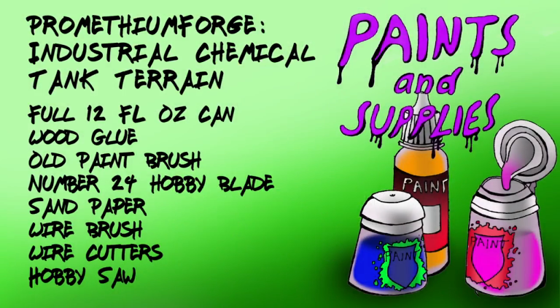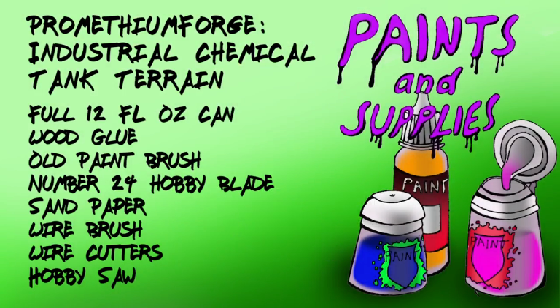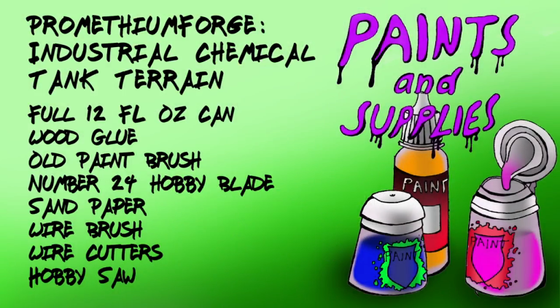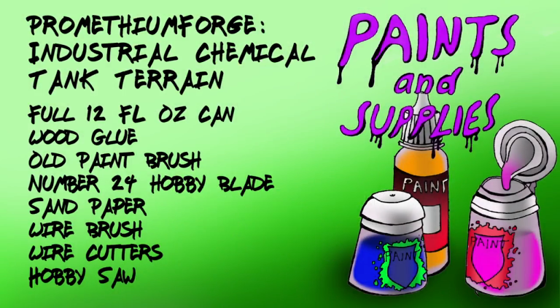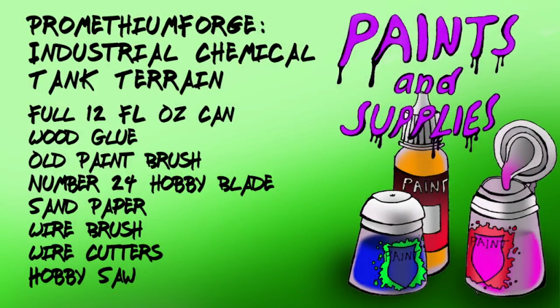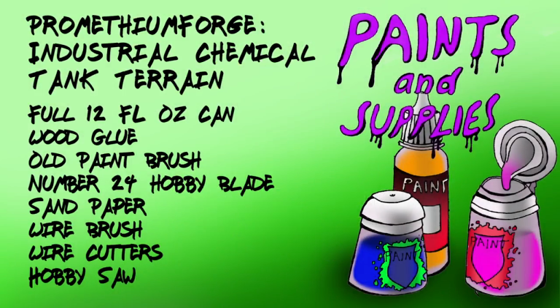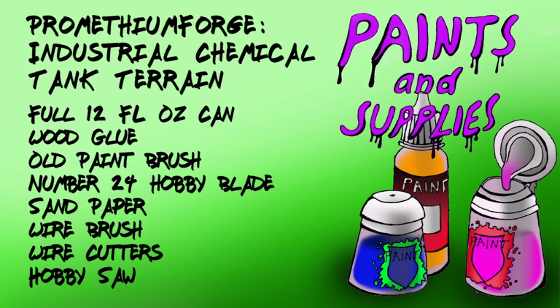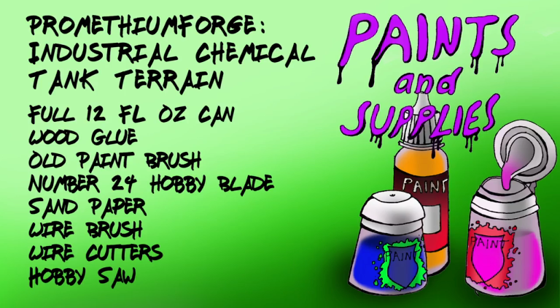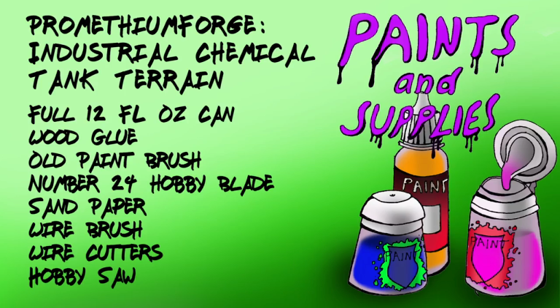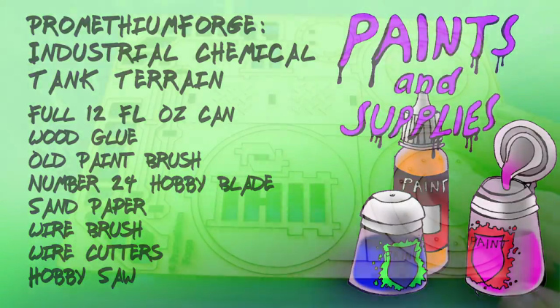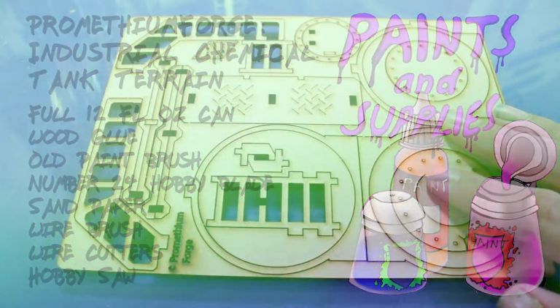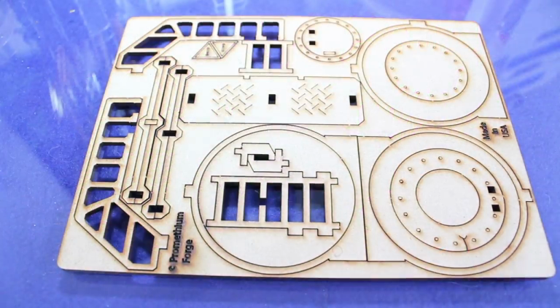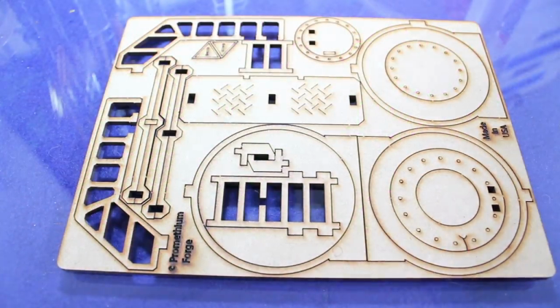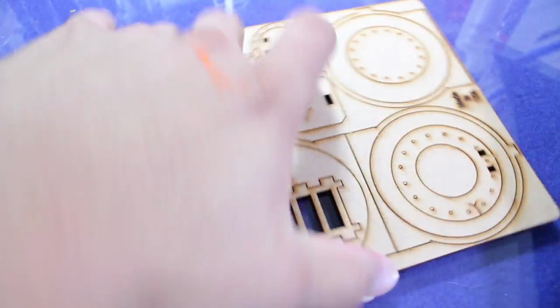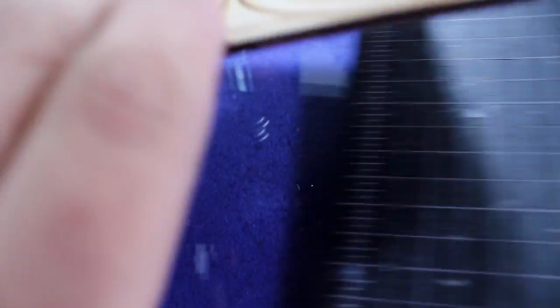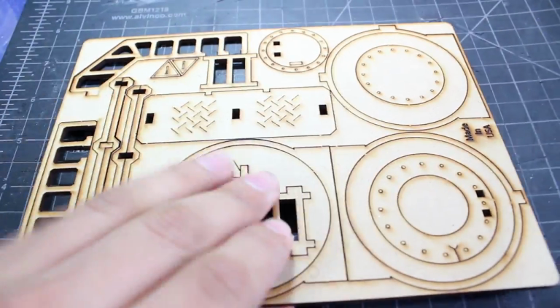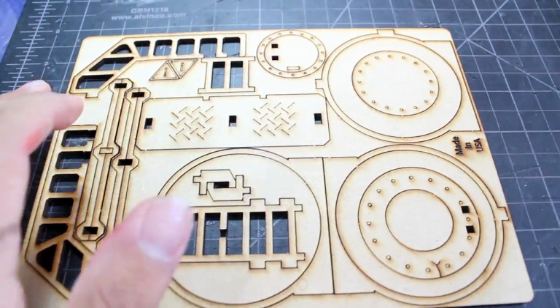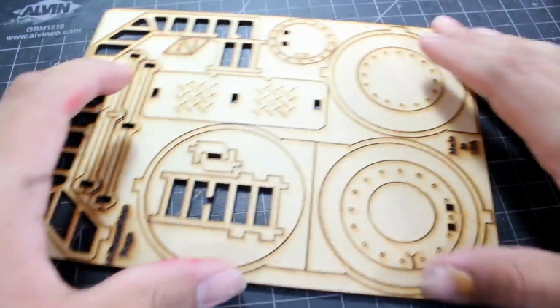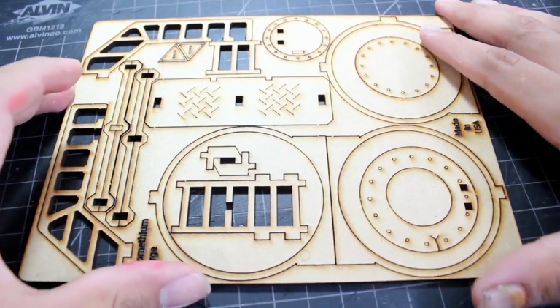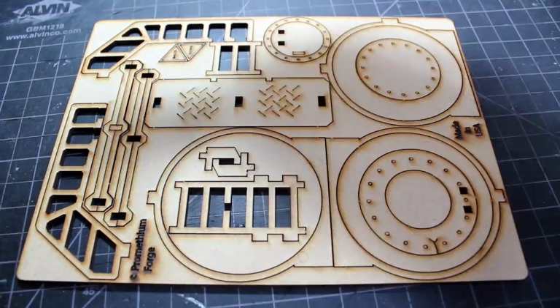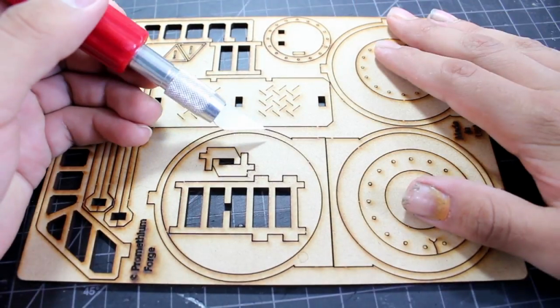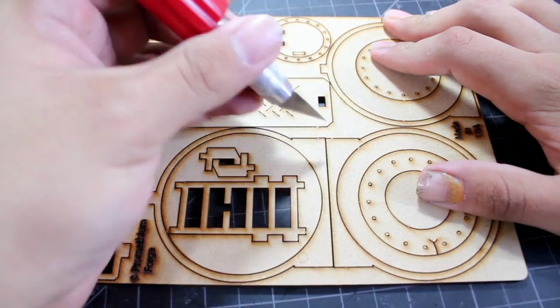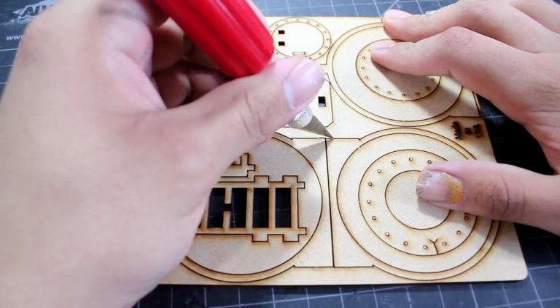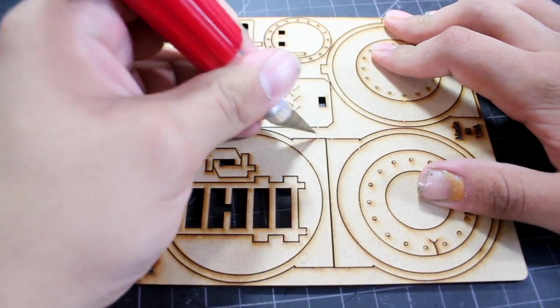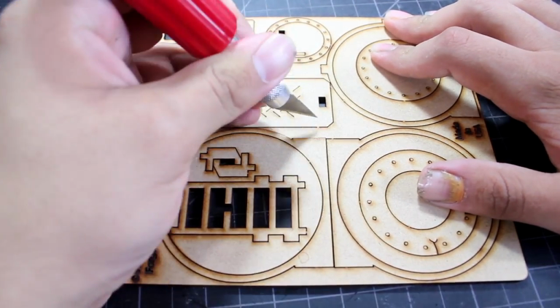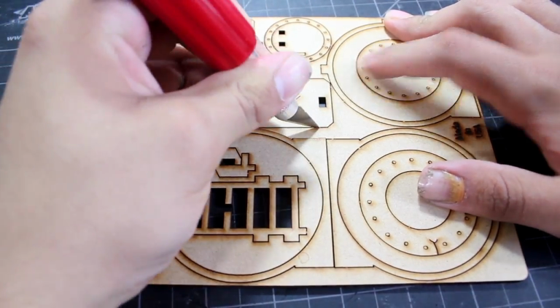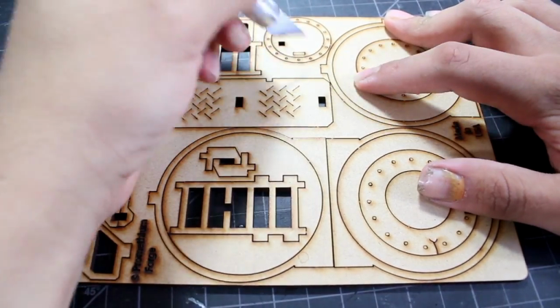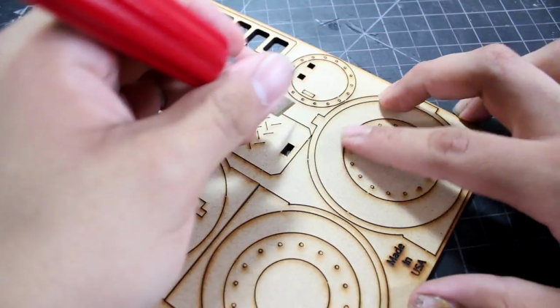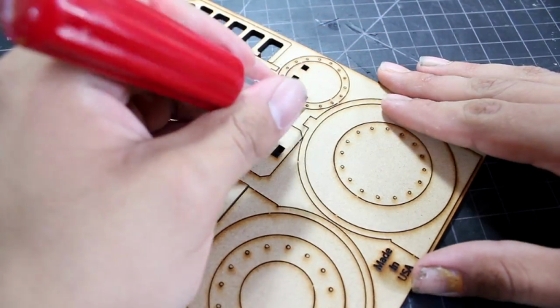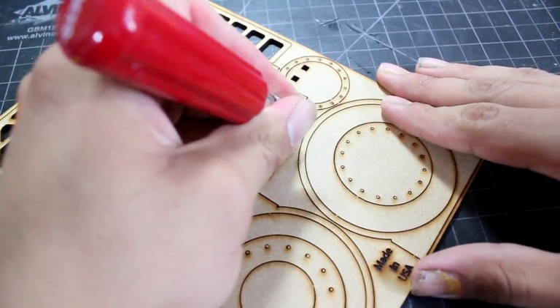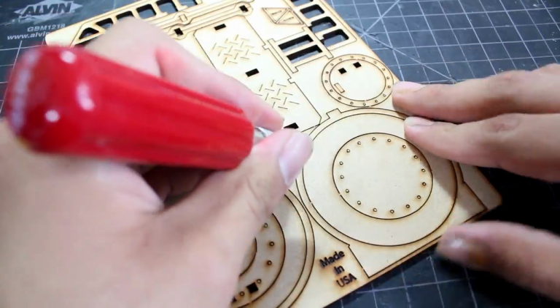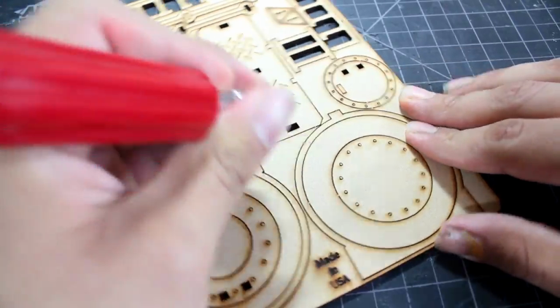These are the supplies I'll be using in the video. This is the sprue — each kit comes with two of these, and each one allows you to build one chemical tank. I'm going to be using a number 24 hobby blade to help me cut out these pieces.